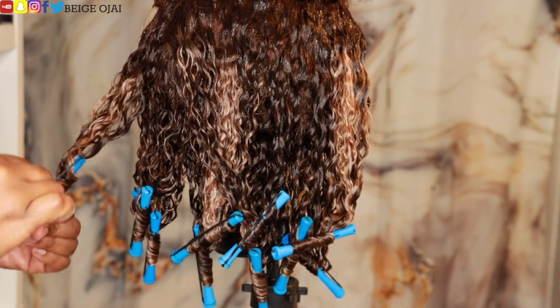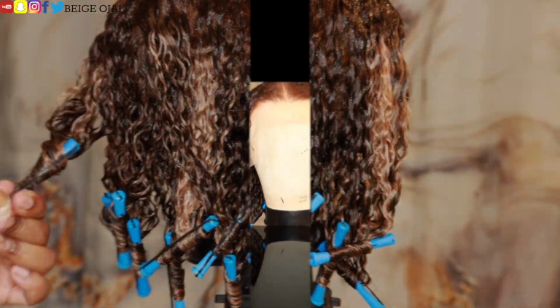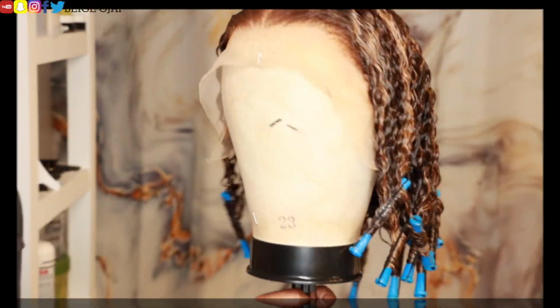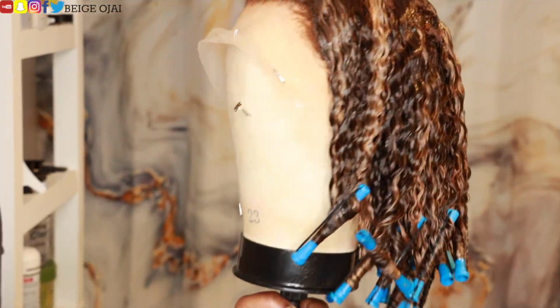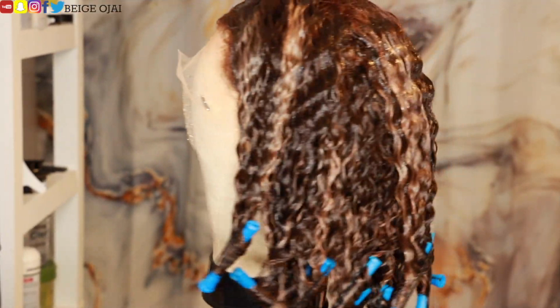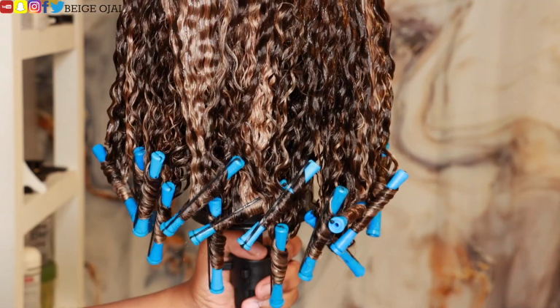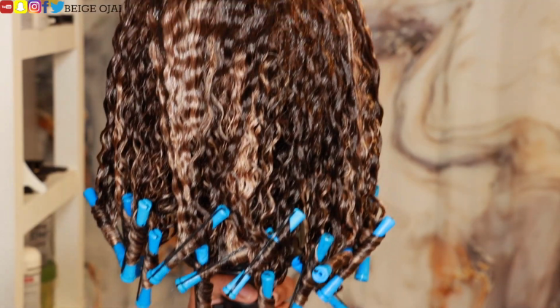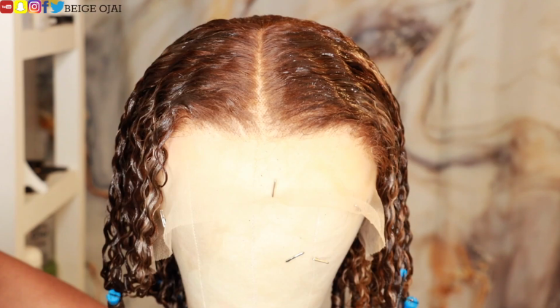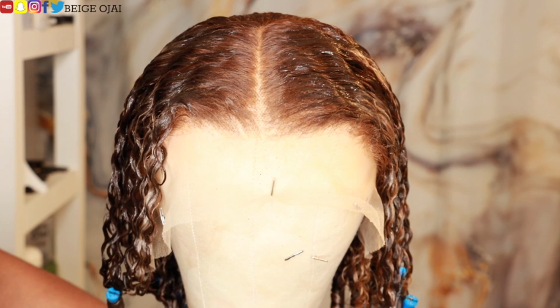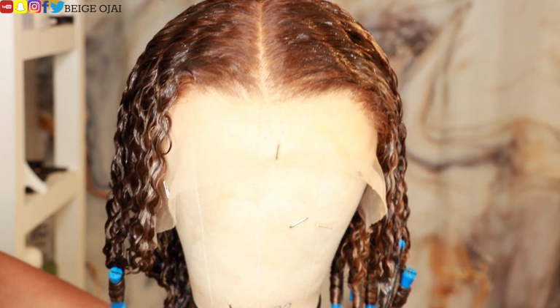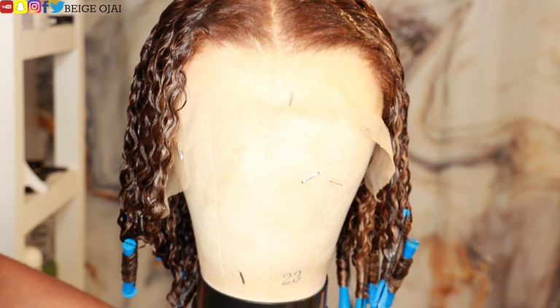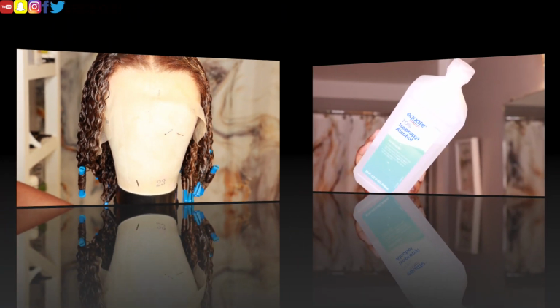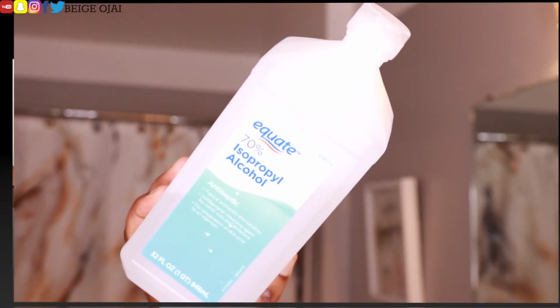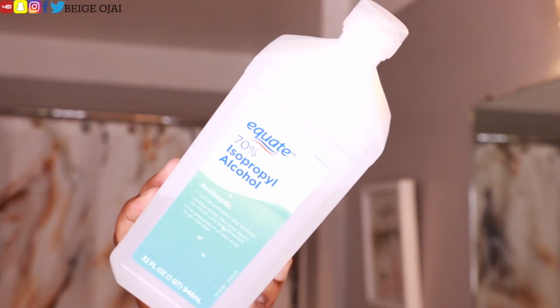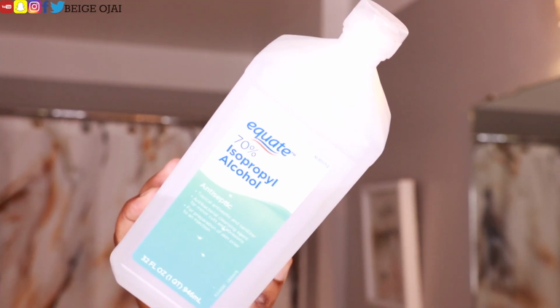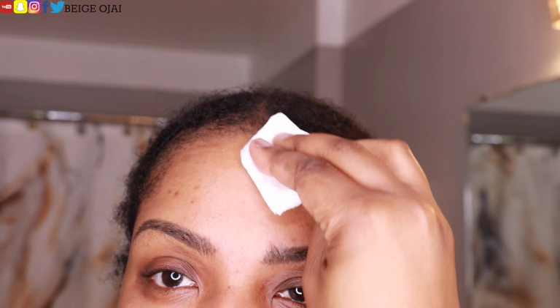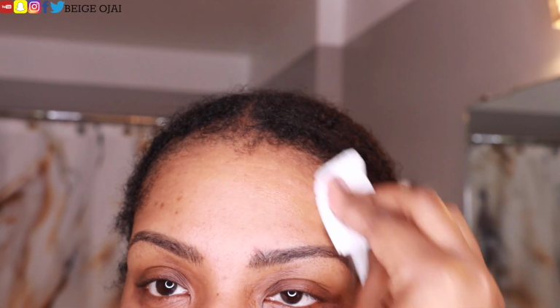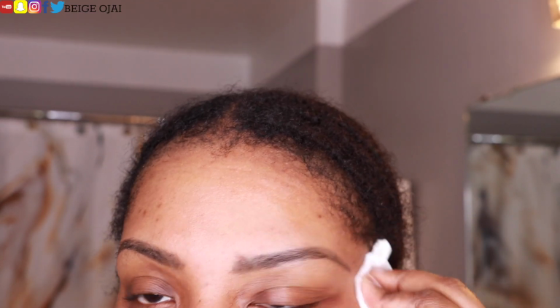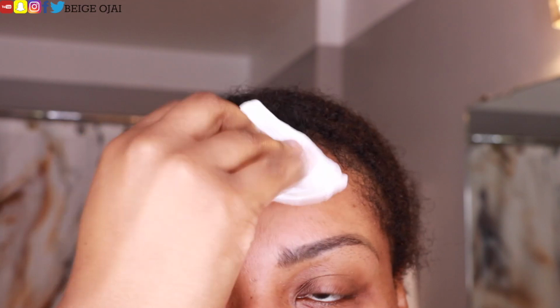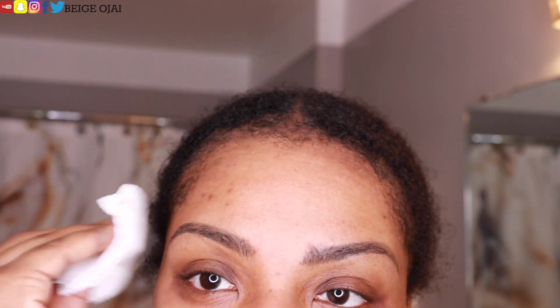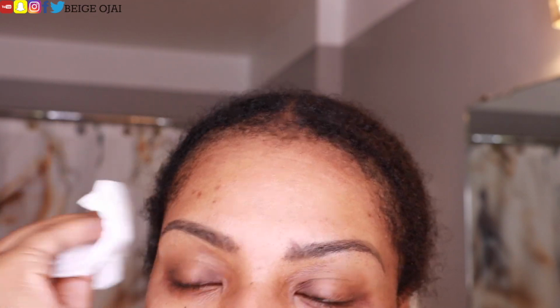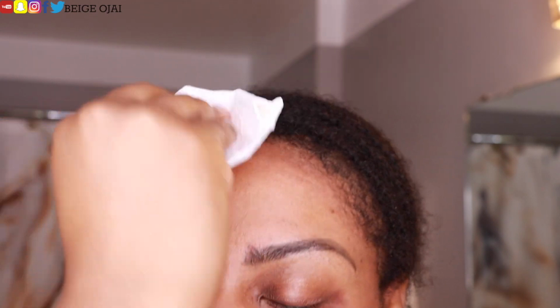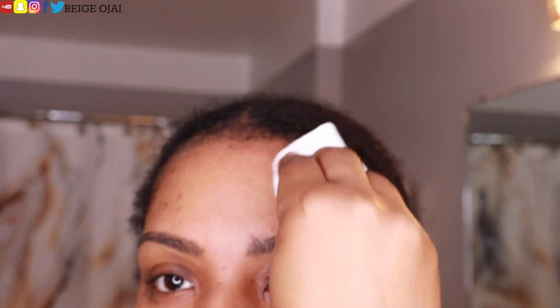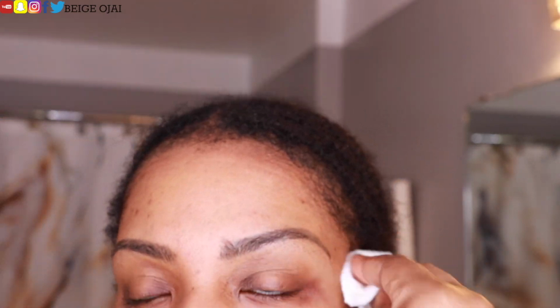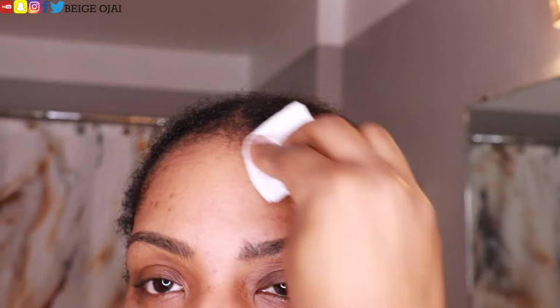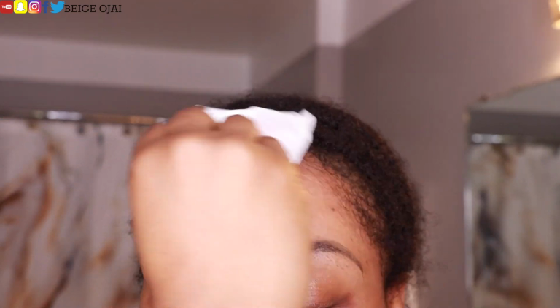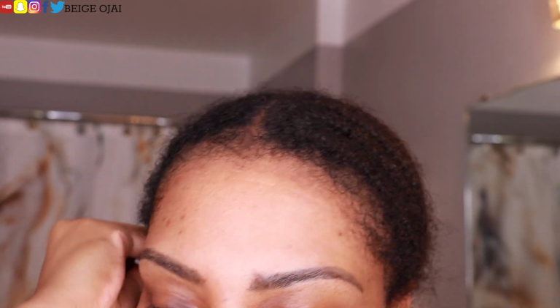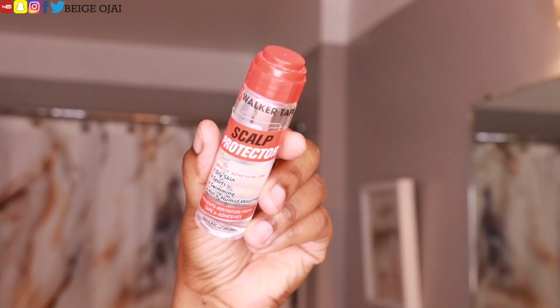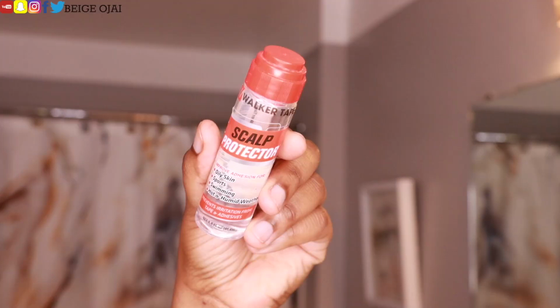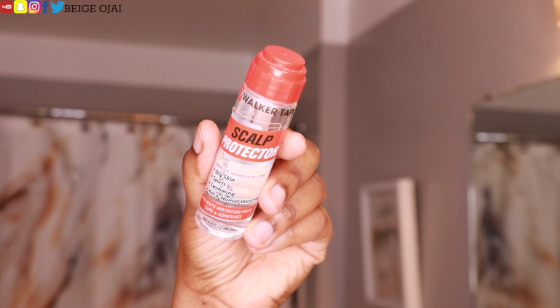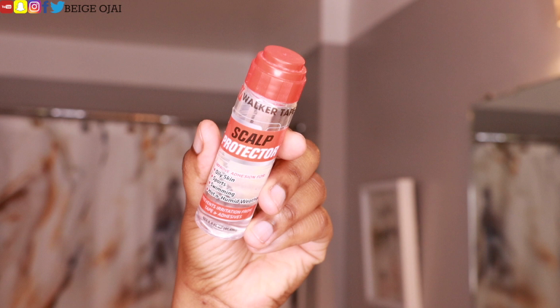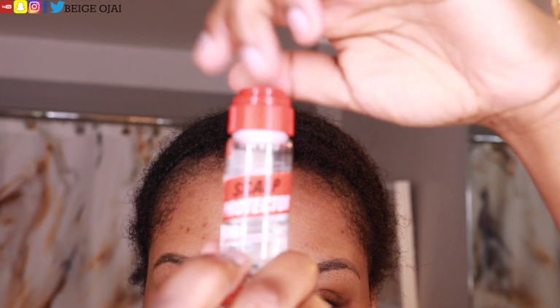So now that I am finished, I am going to allow the hair to set and air dry overnight. It's the next morning and it's now time to install the wig. Grabbing alcohol, I'm going to clean my forehead off with that alcohol and then grab scalp protector and apply that to my hairline.